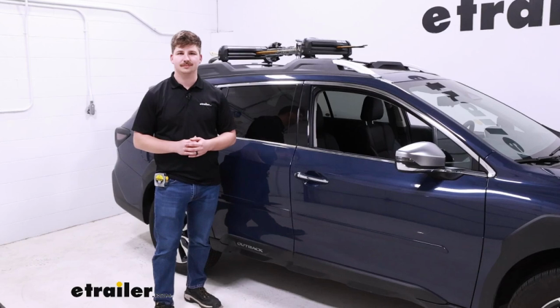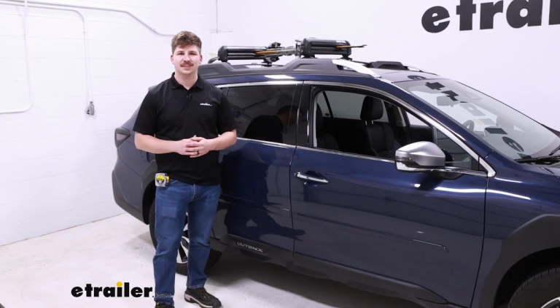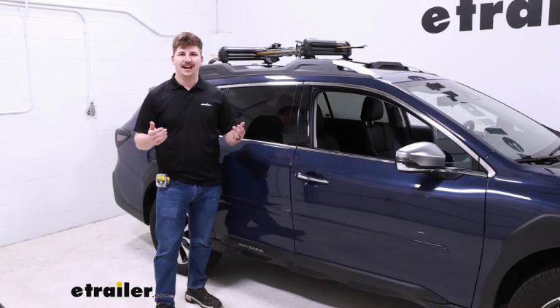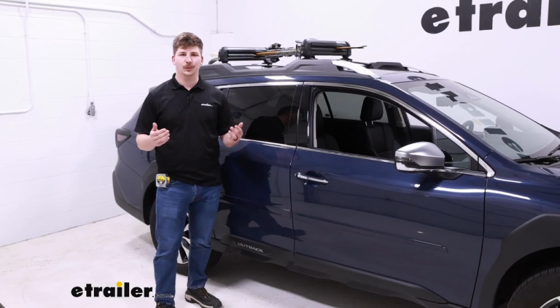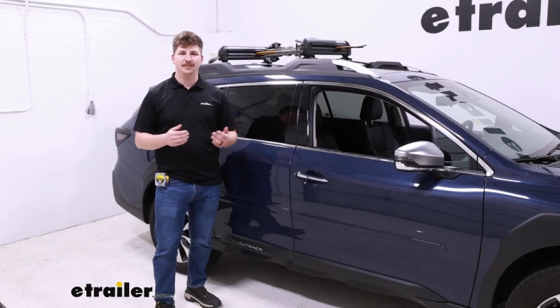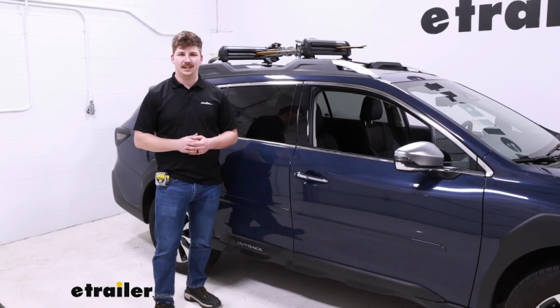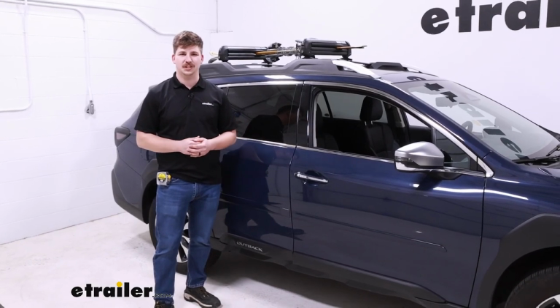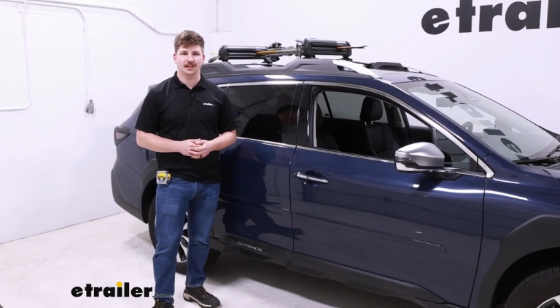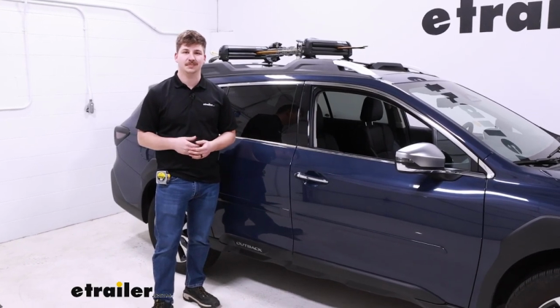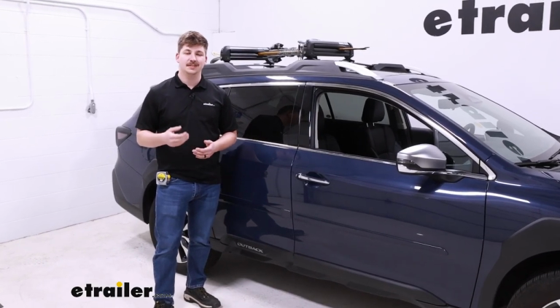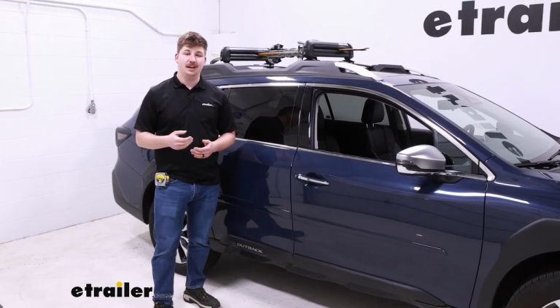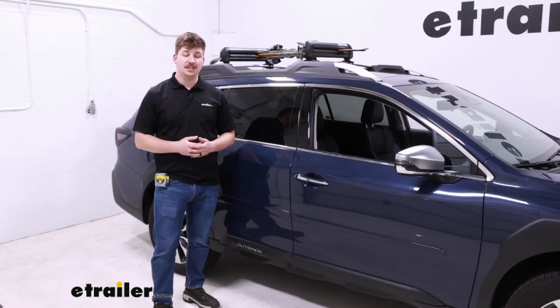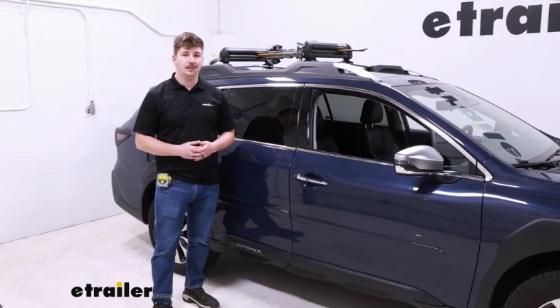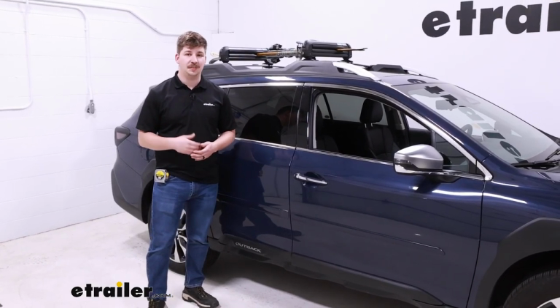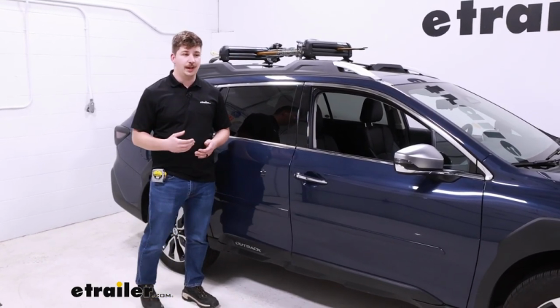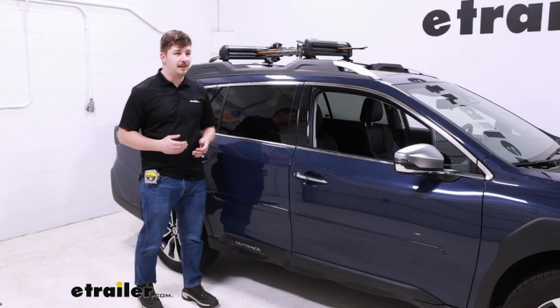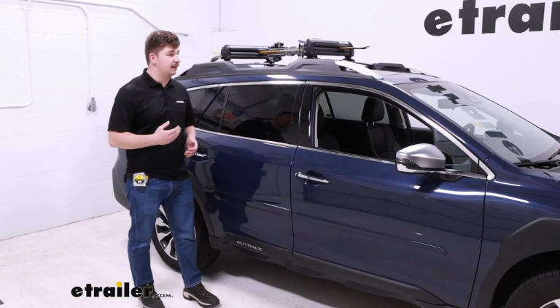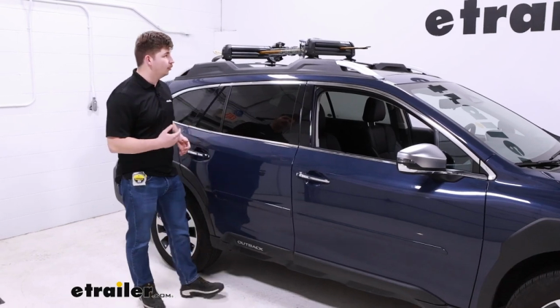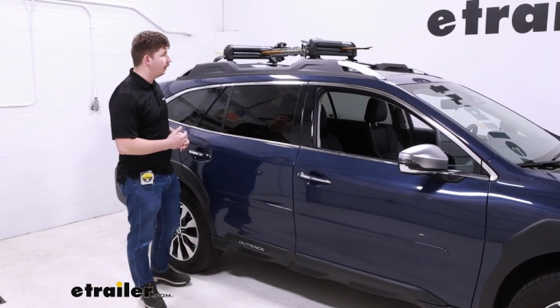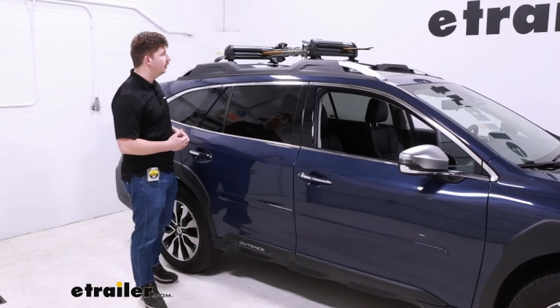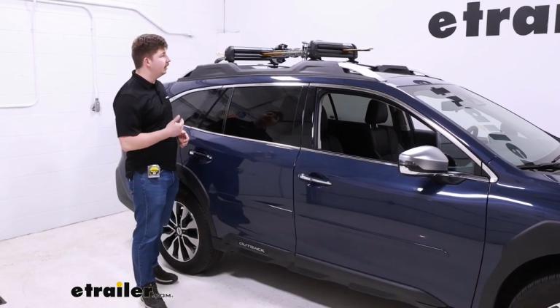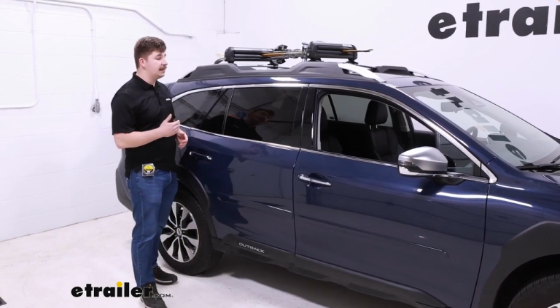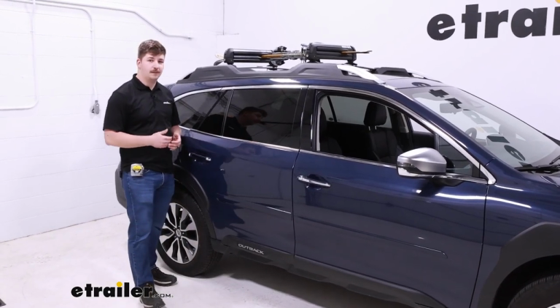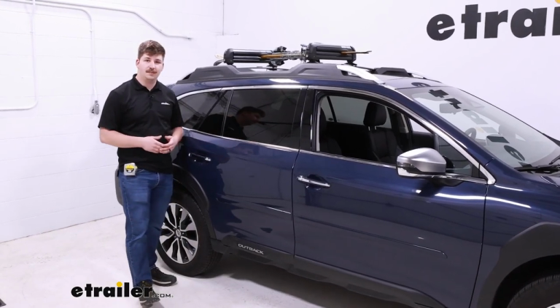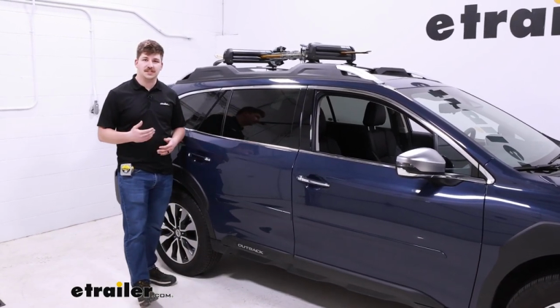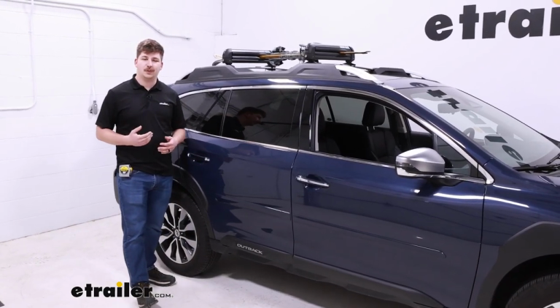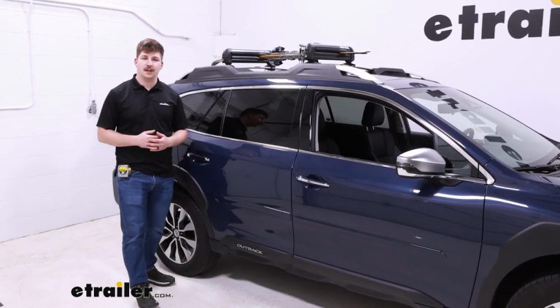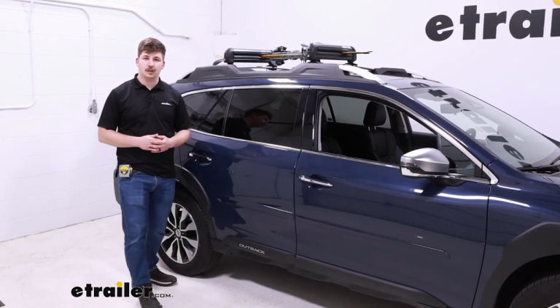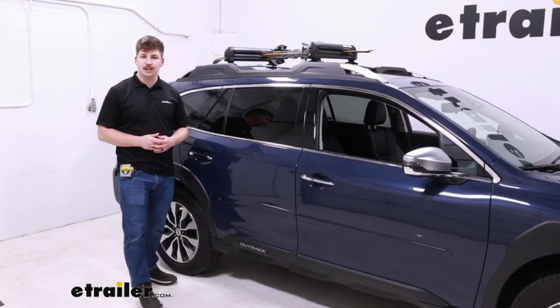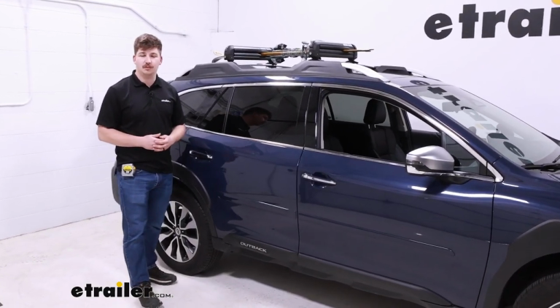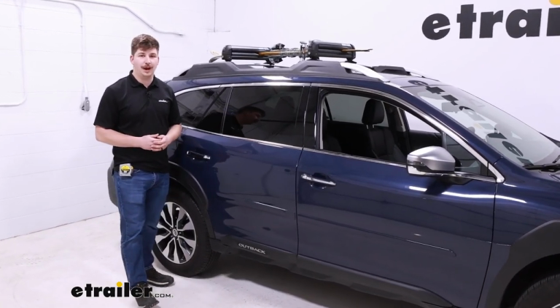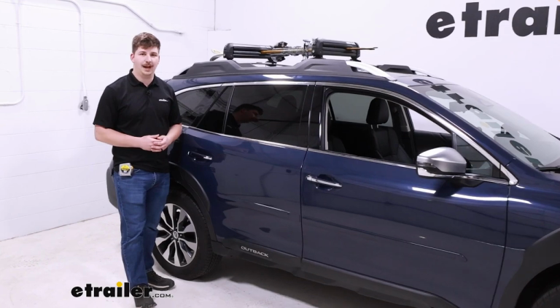Hi everyone, Aiden here at the trailer. Today we're going to be taking a look at the Rhino Rack Ski and Snowboard Carrier and seeing how it fits on the top of our 2023 Subaru Outback.